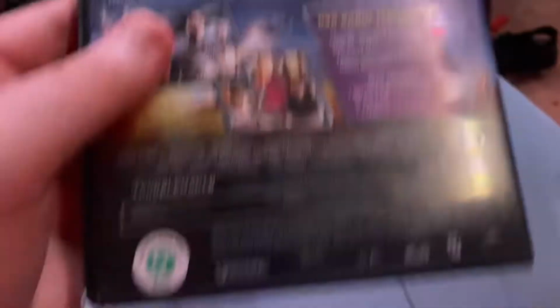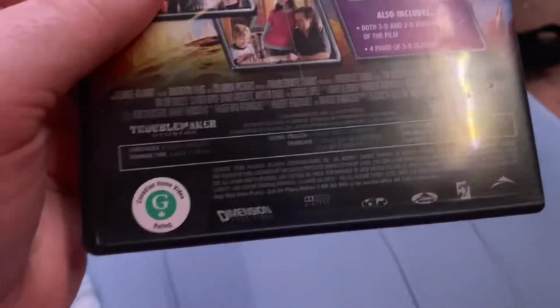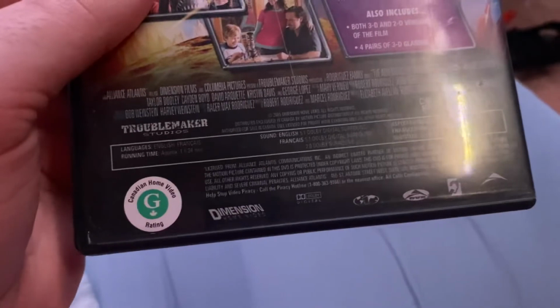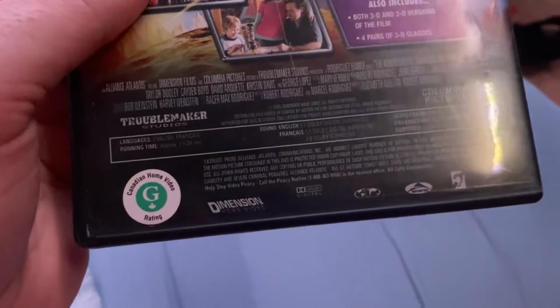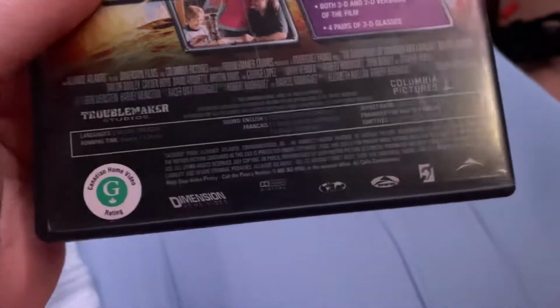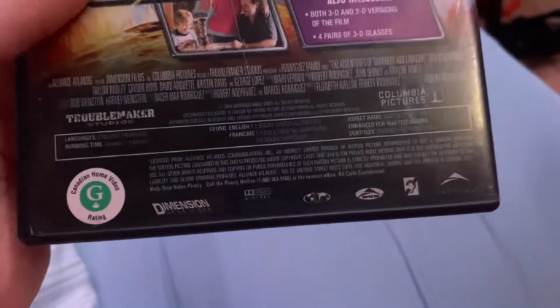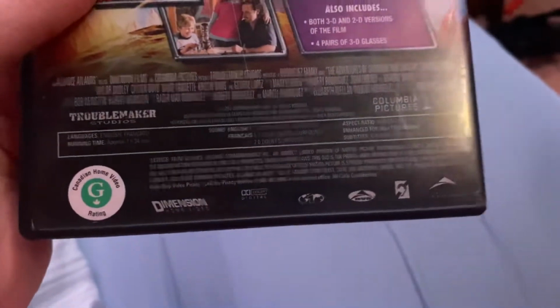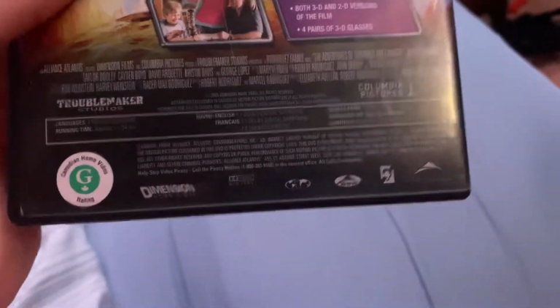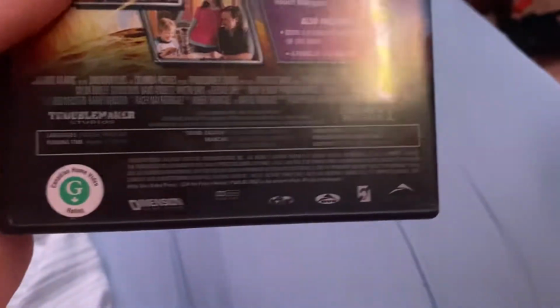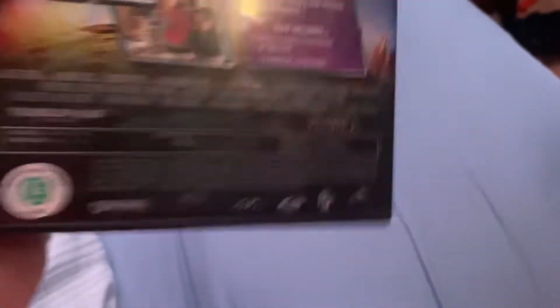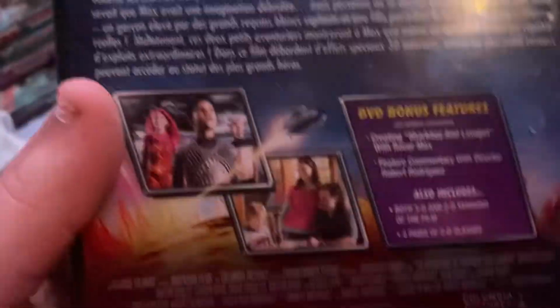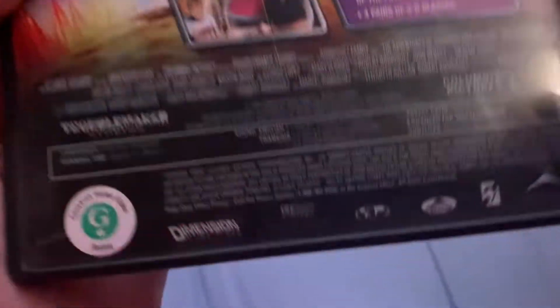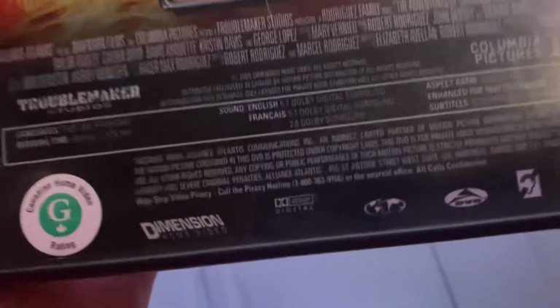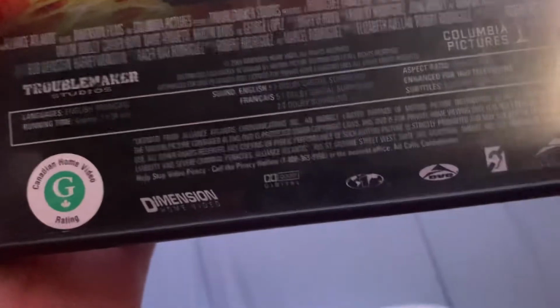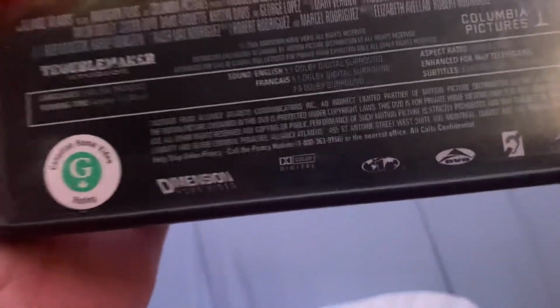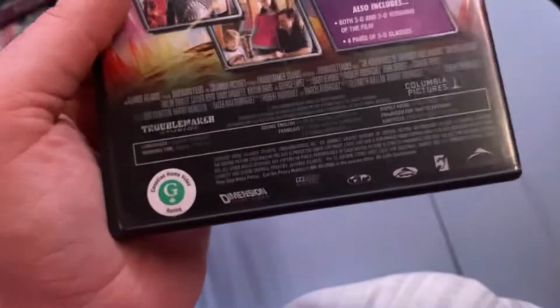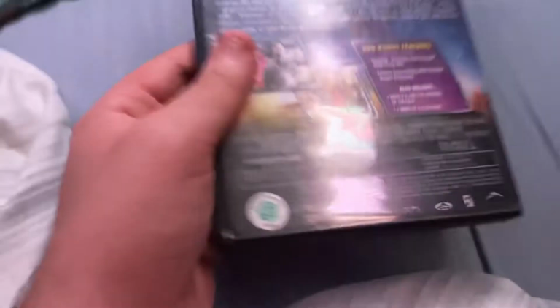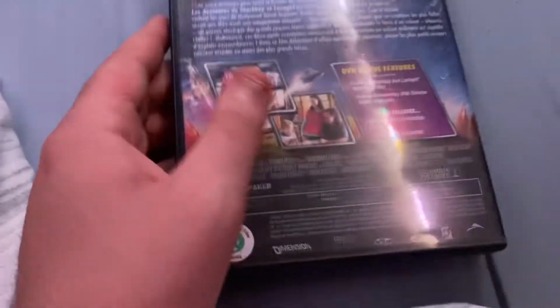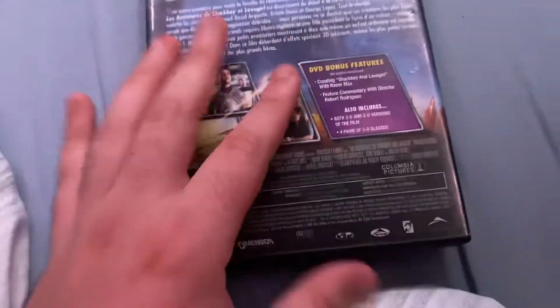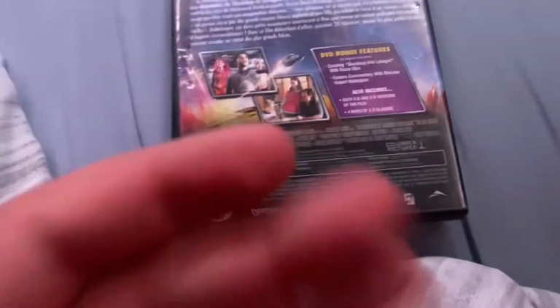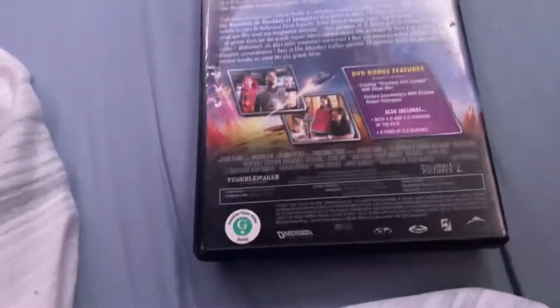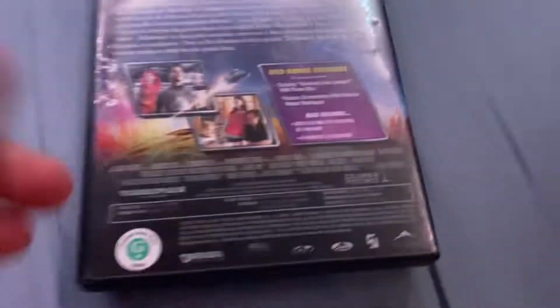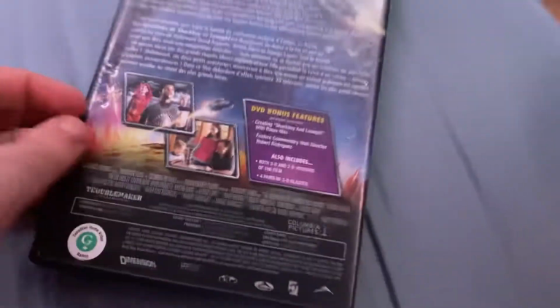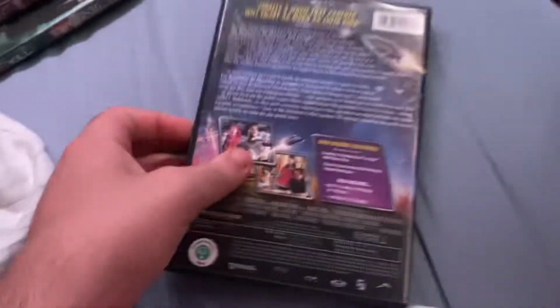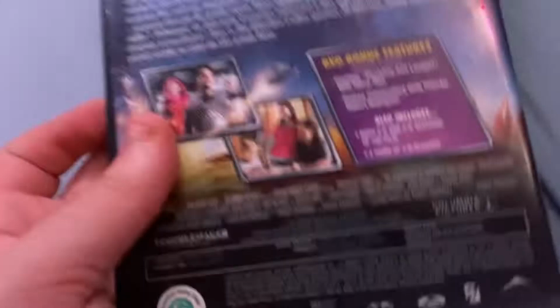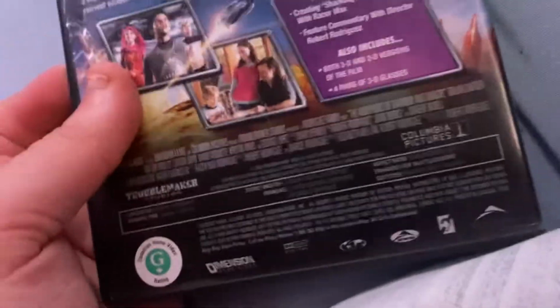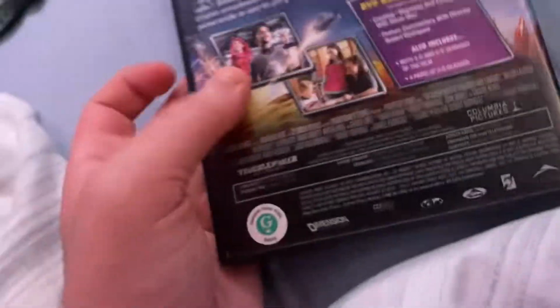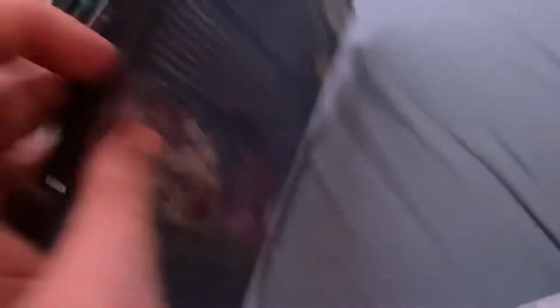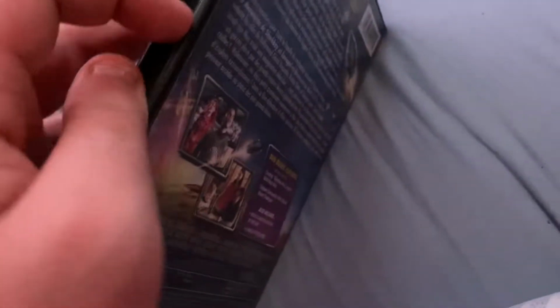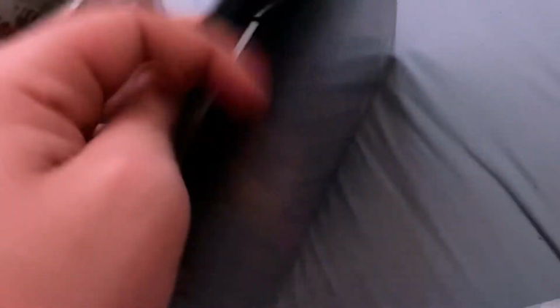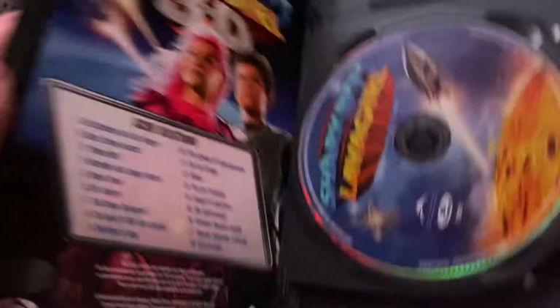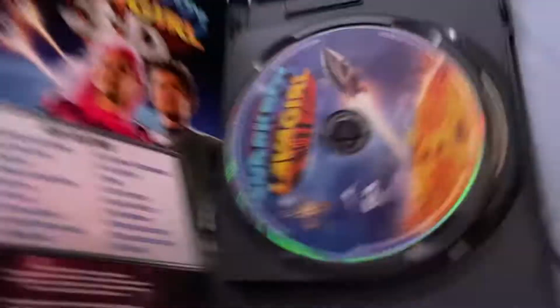Not sure if it has the alternate fanfare or regular fanfare at the beginning. This is a Columbia Pictures and Troublemaker Studios movie. It has a commercial at the beginning, which I can't quite remember what it's called.